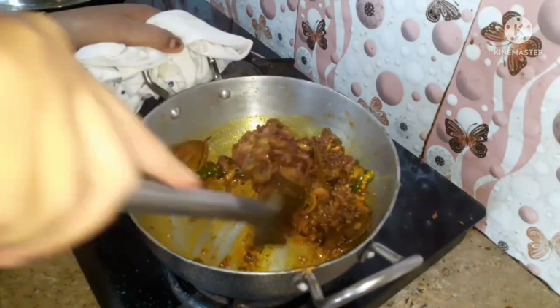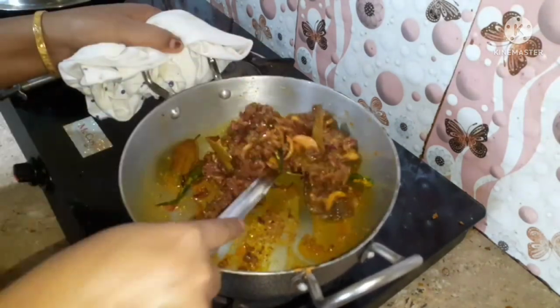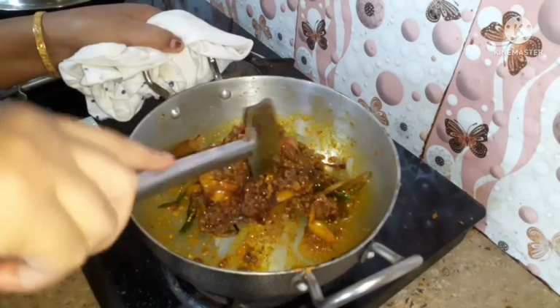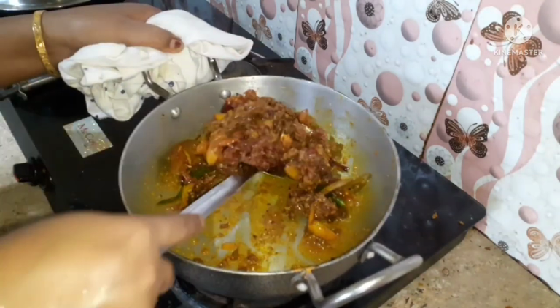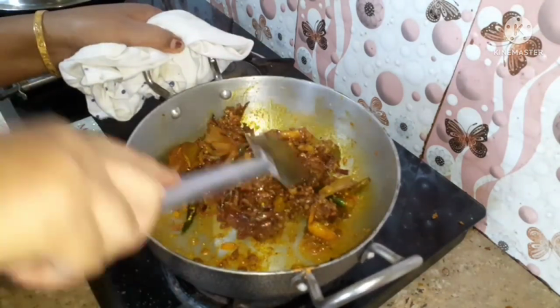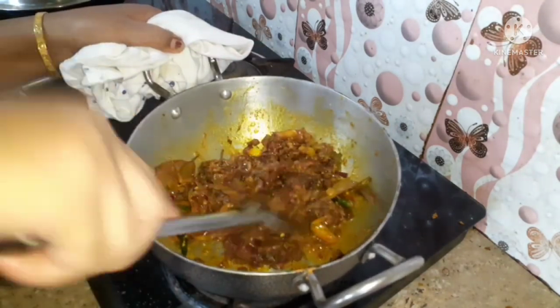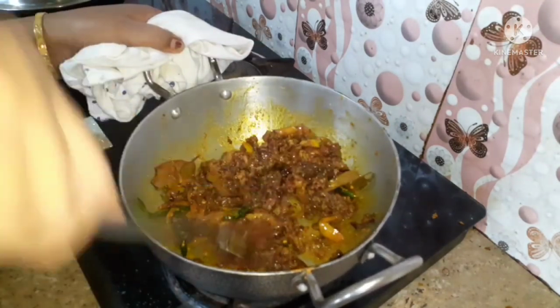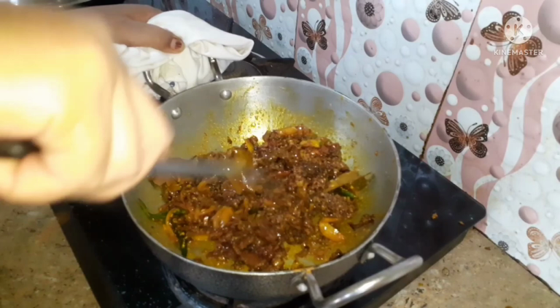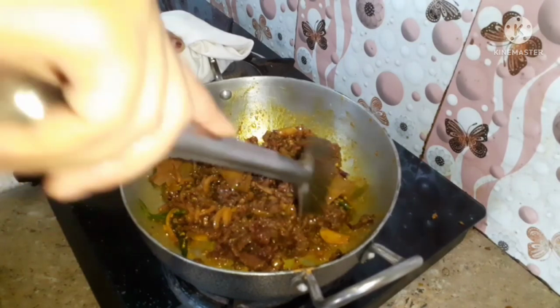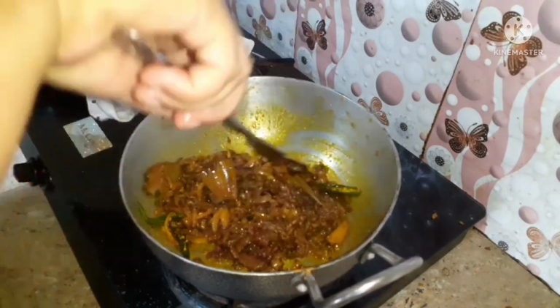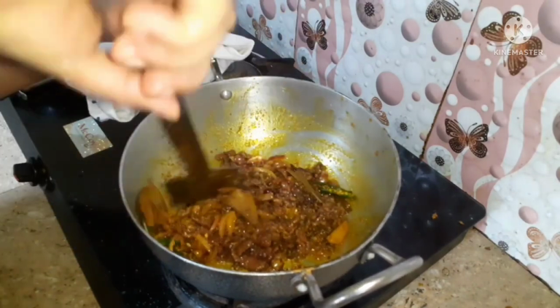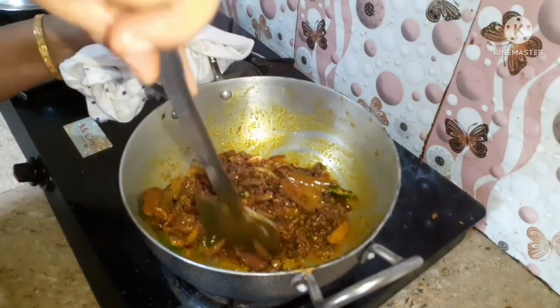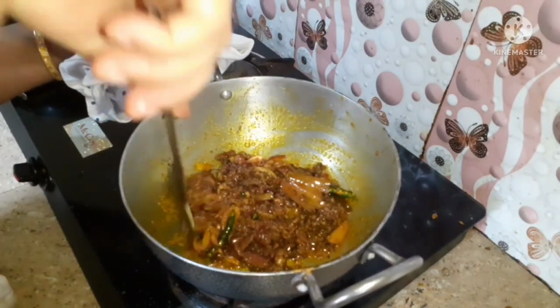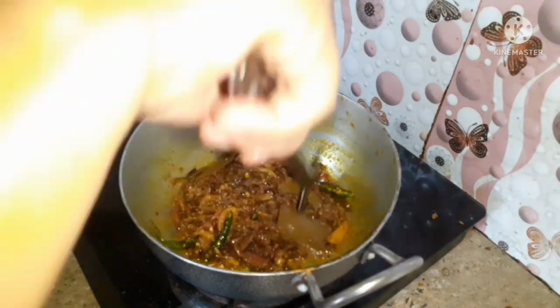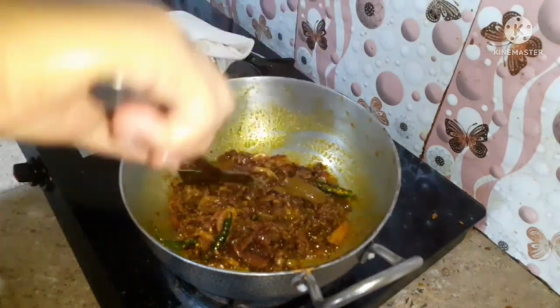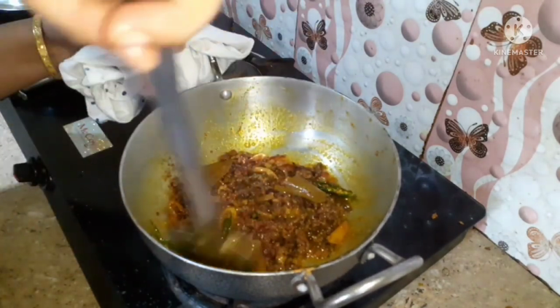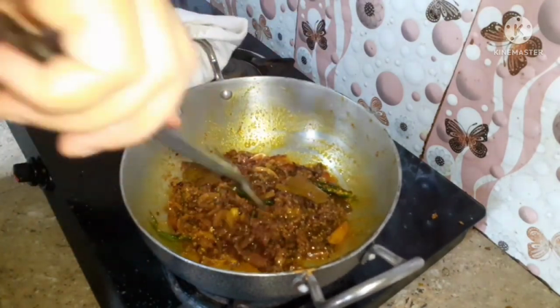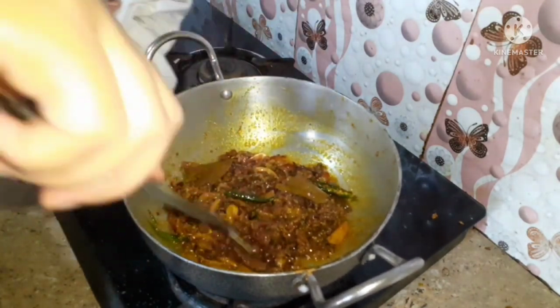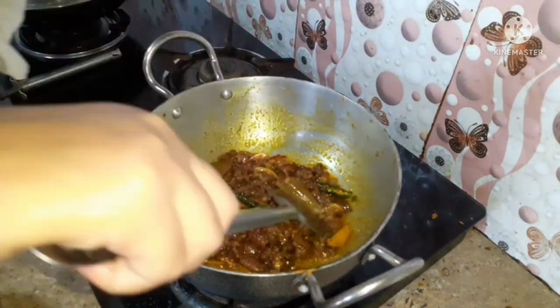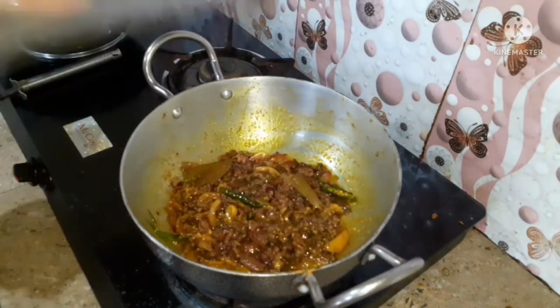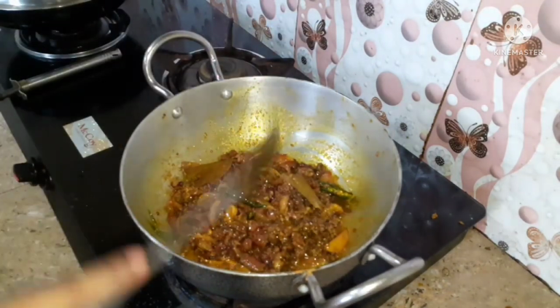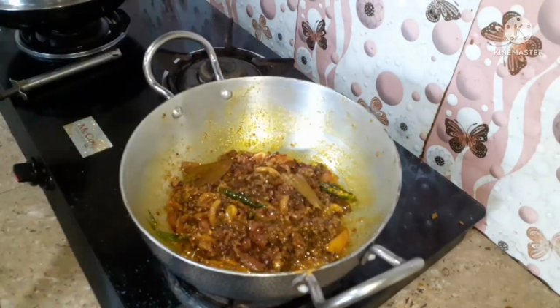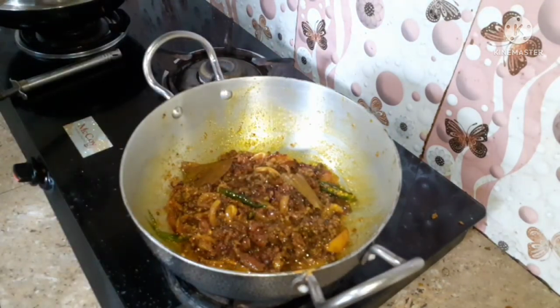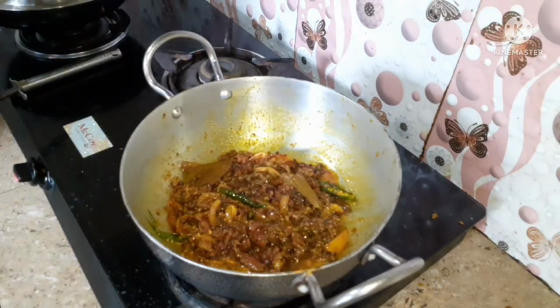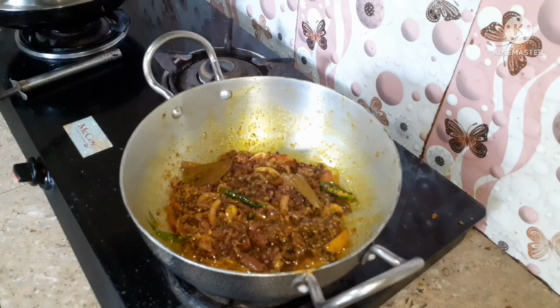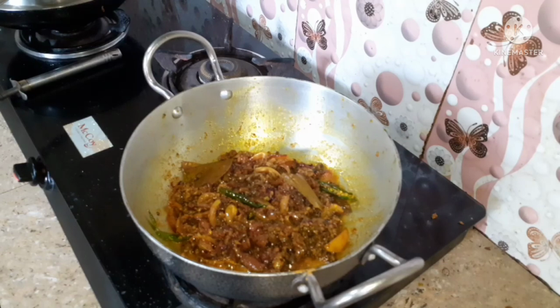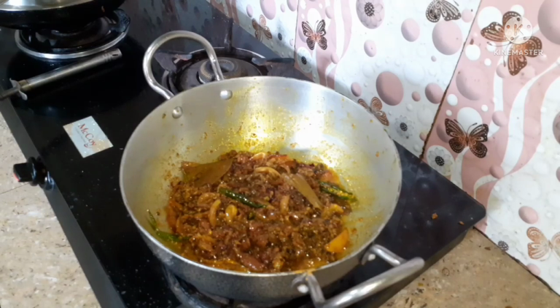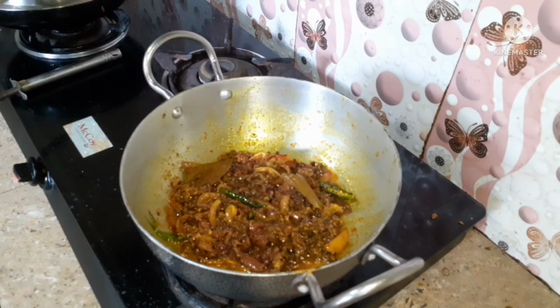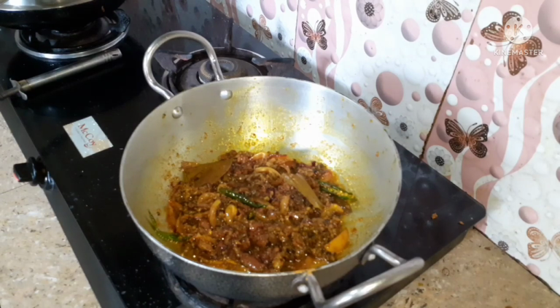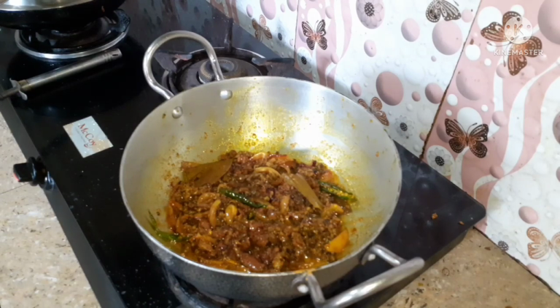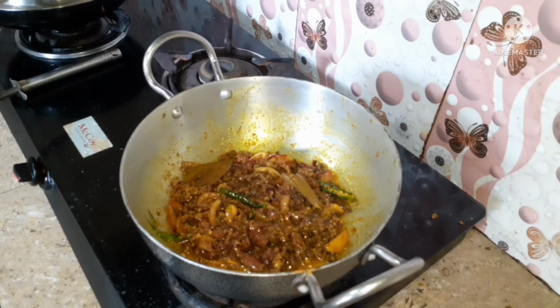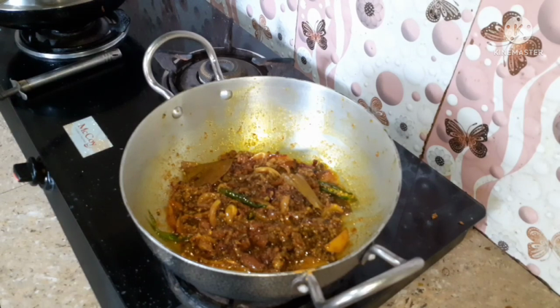I will keep the medium flame in the middle of the pan. I will keep the pan for 3 minutes.